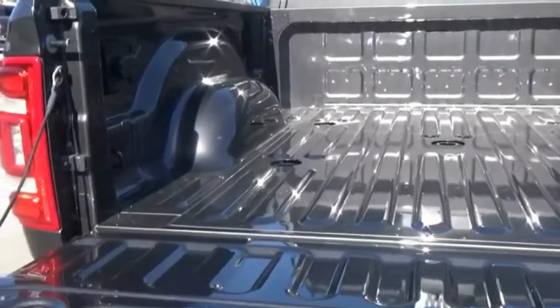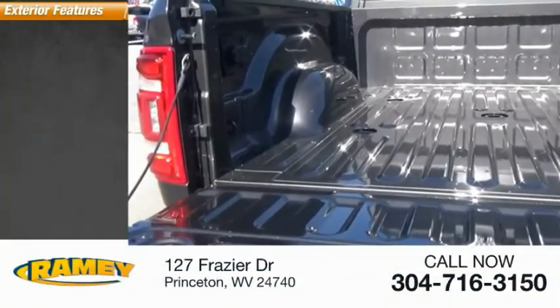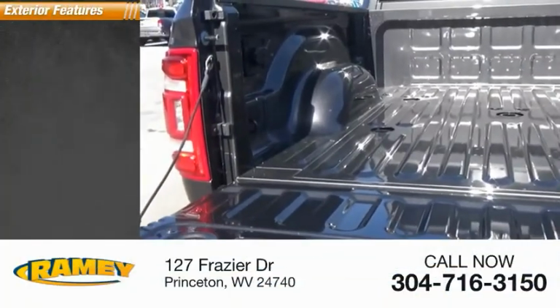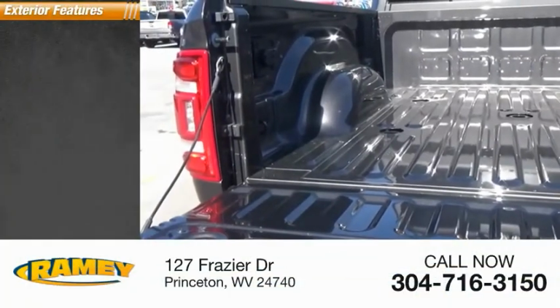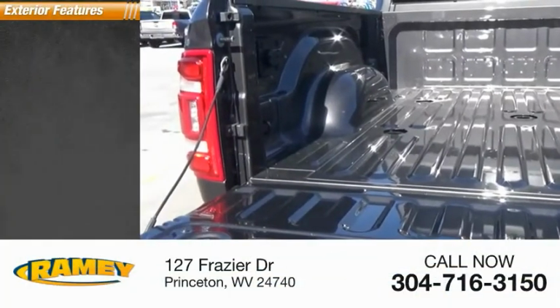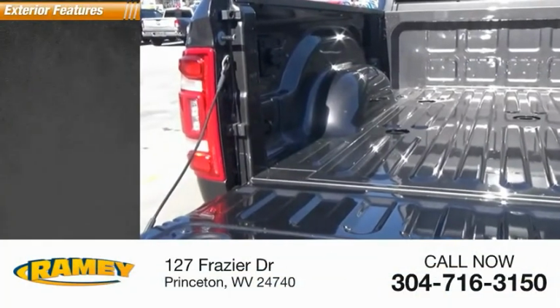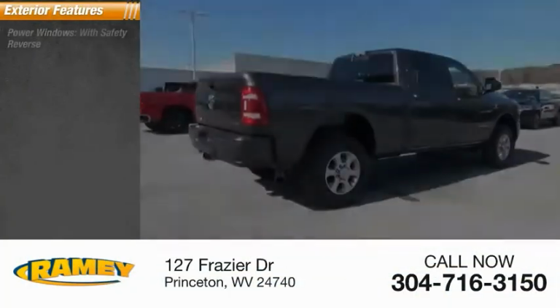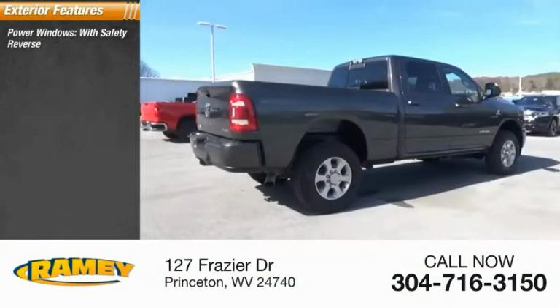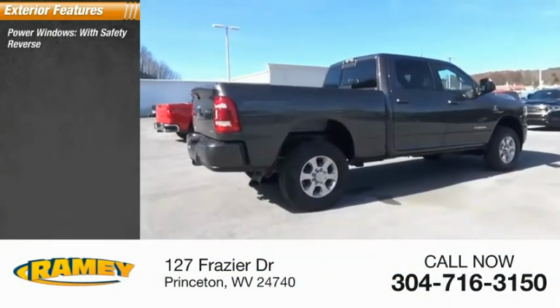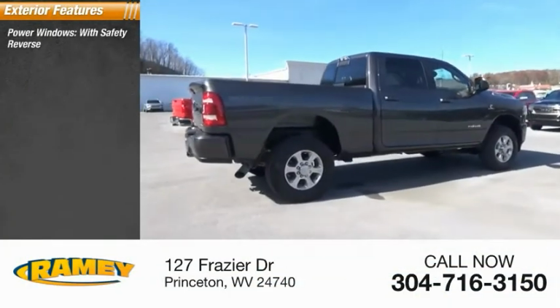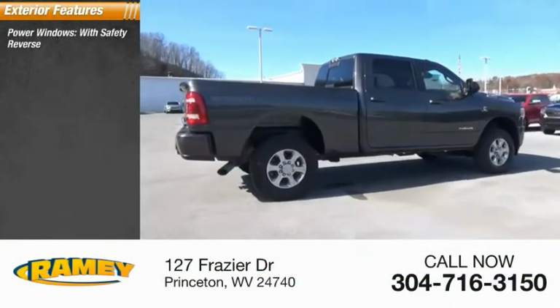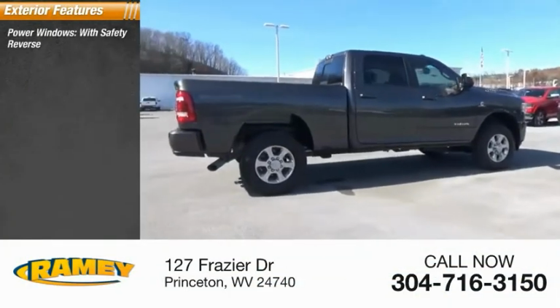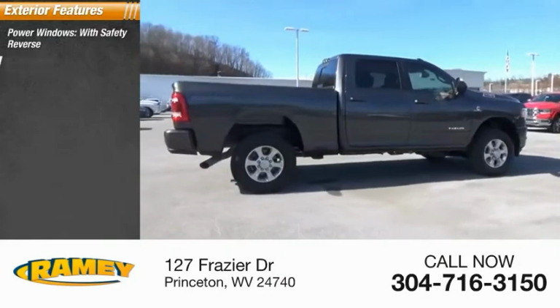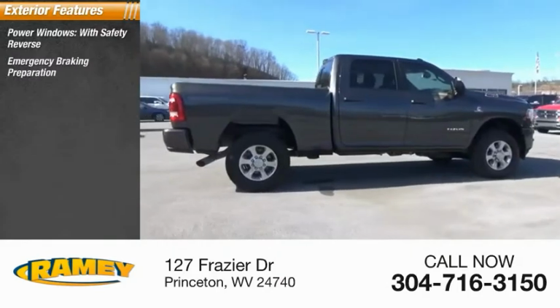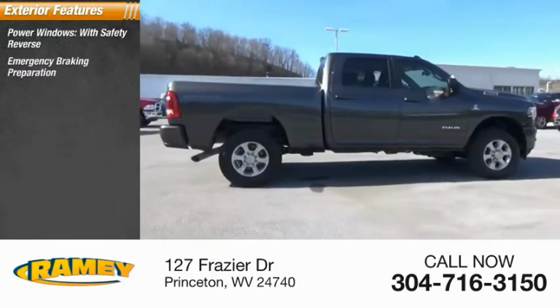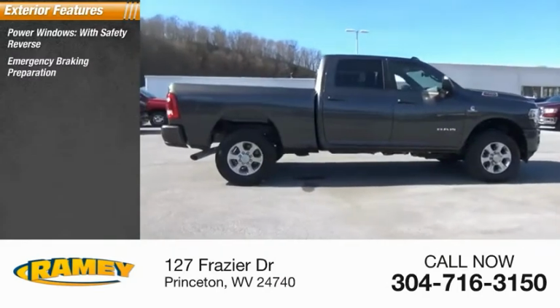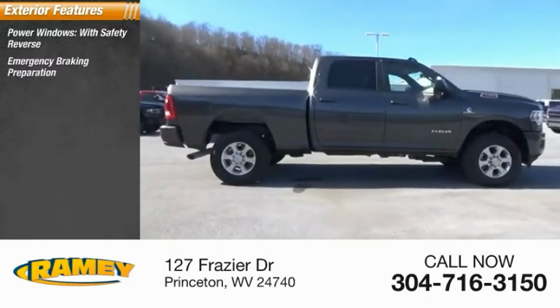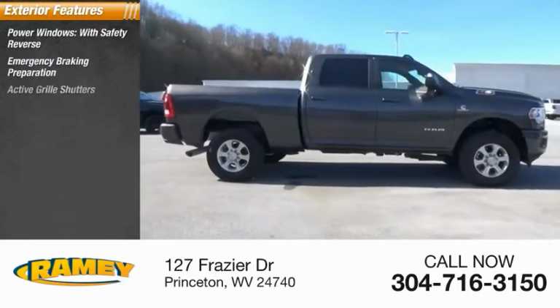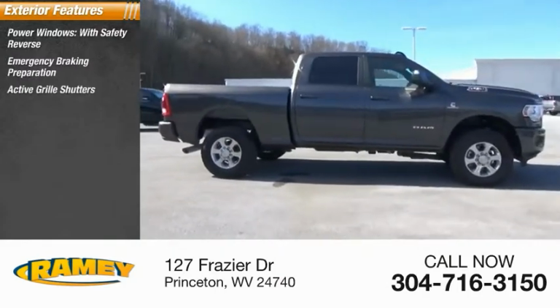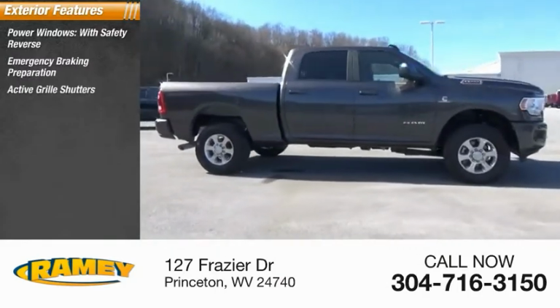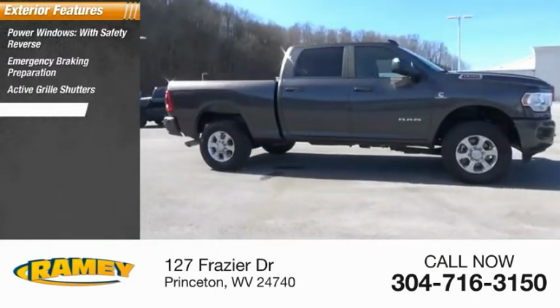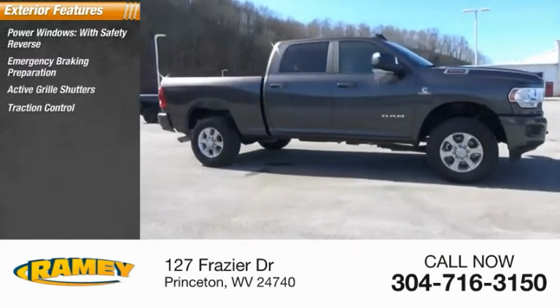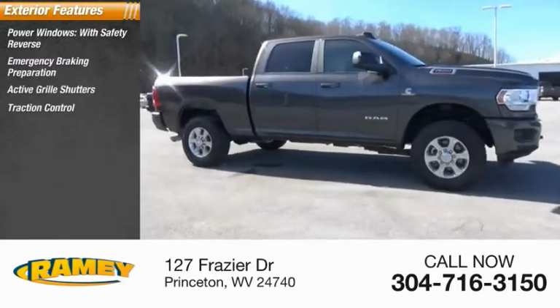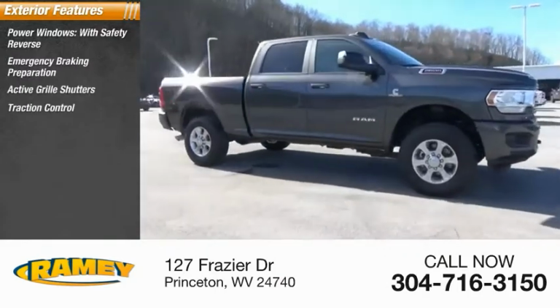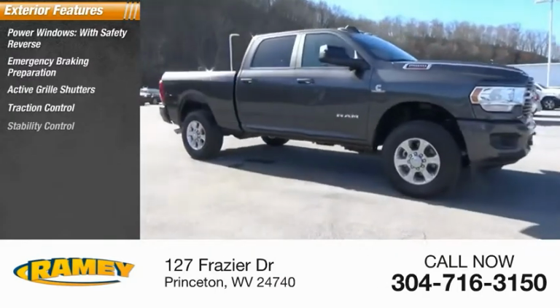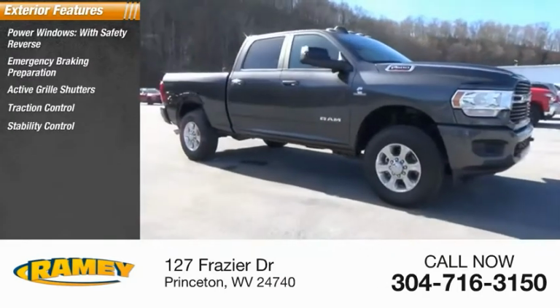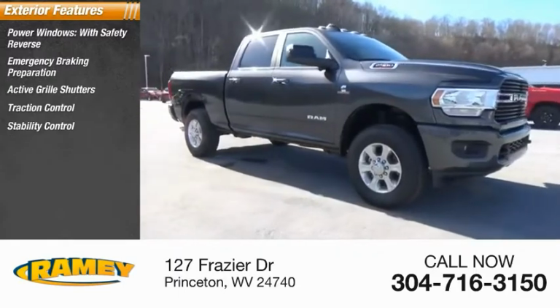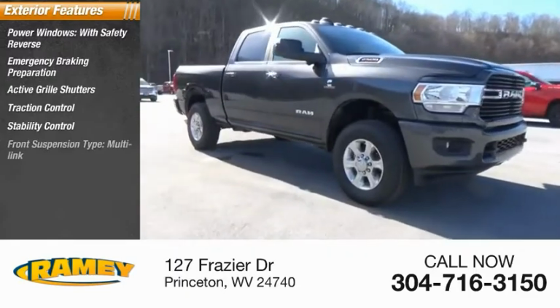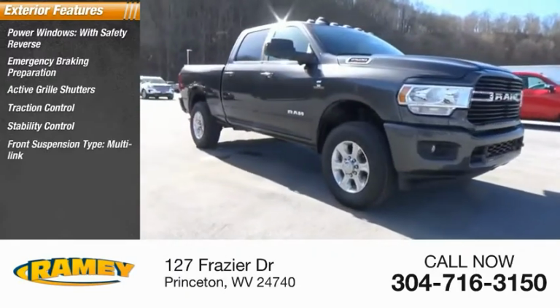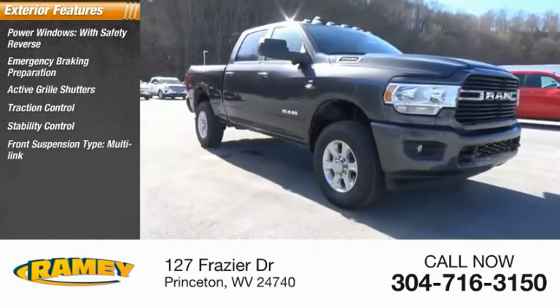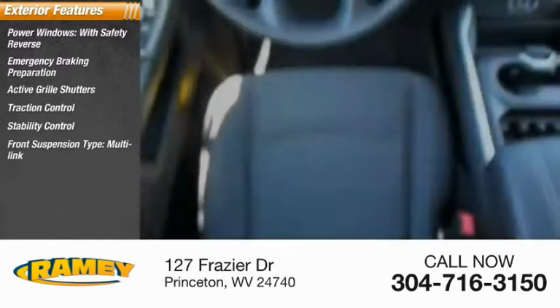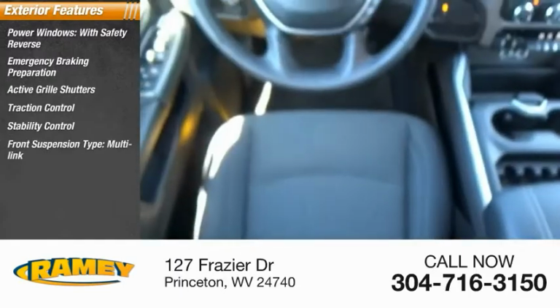Here are some of this vehicle's great options: power windows with safety reverse, emergency braking preparation, active grille shutters, traction control, stability control, front suspension type multi-link.